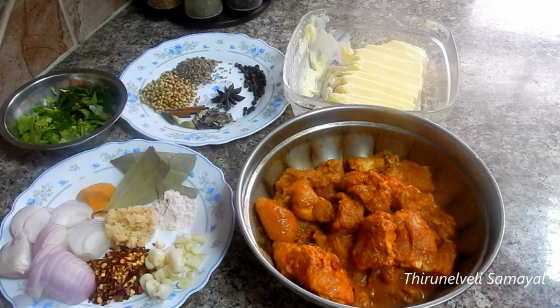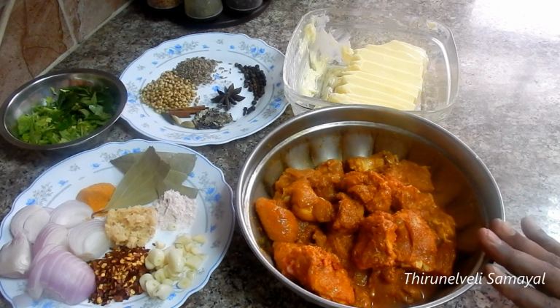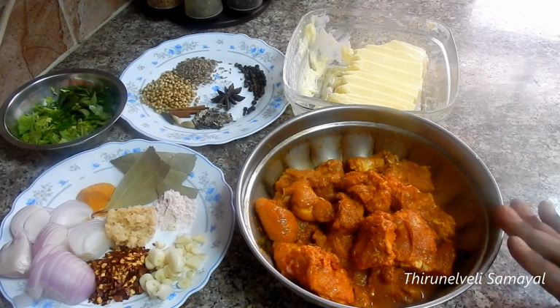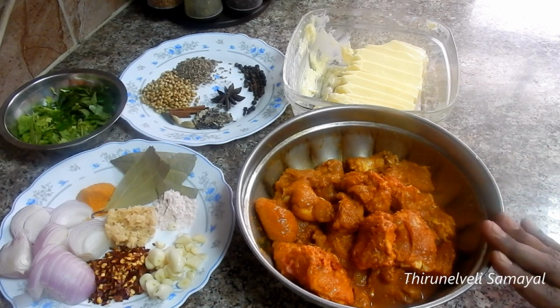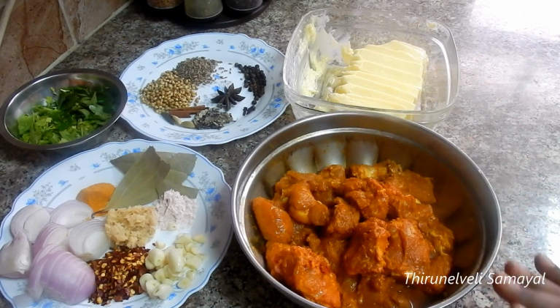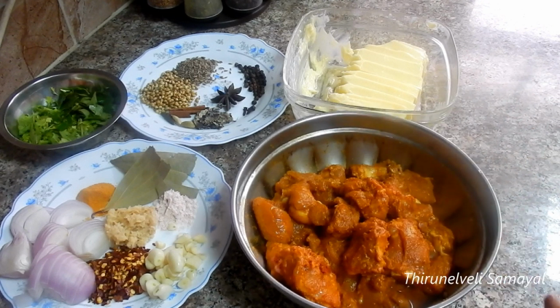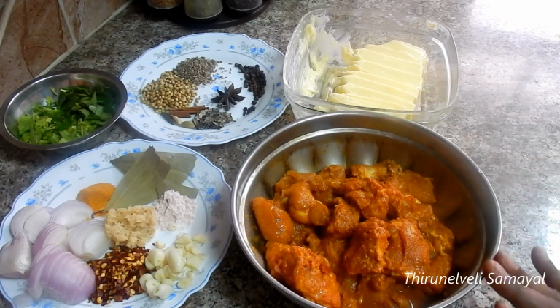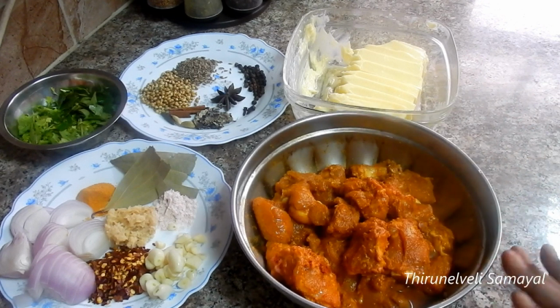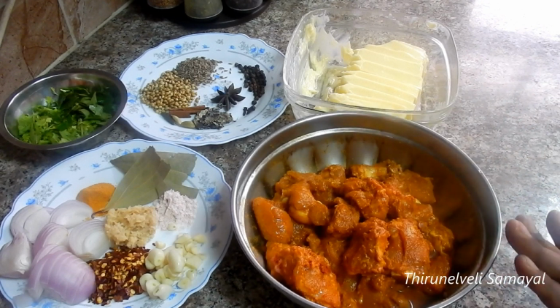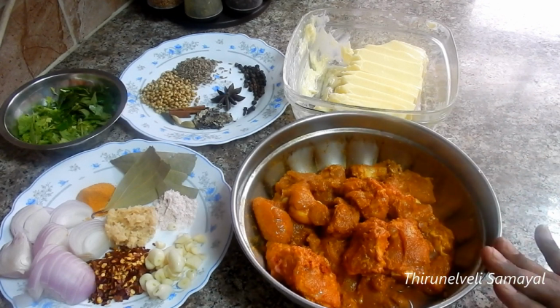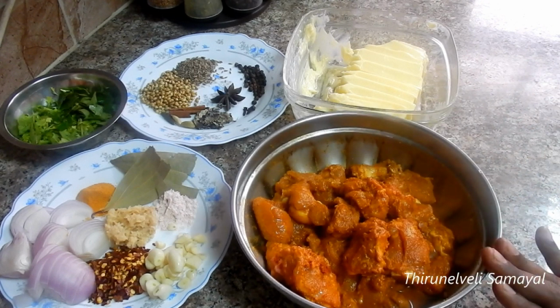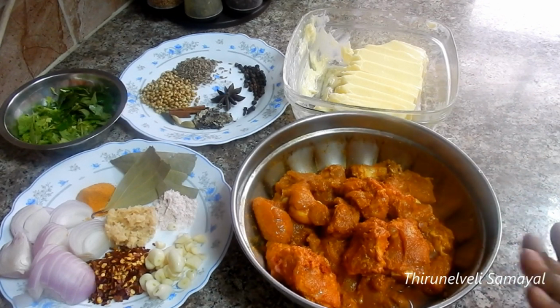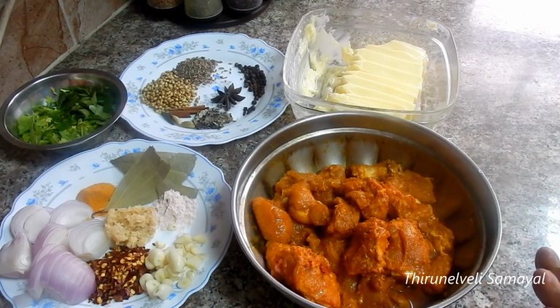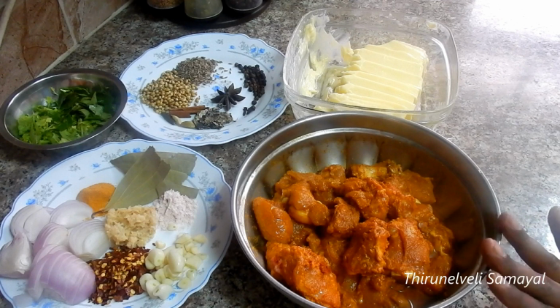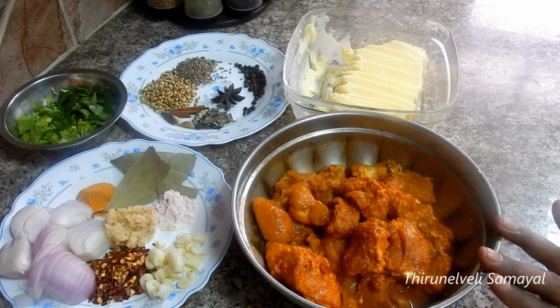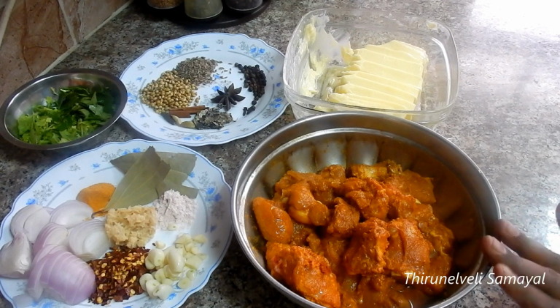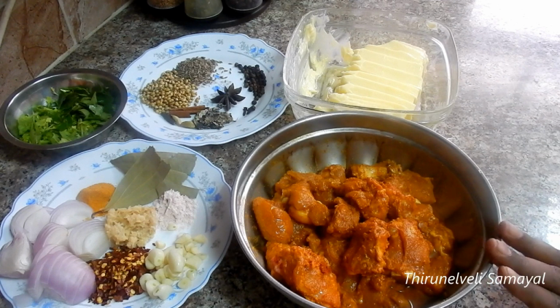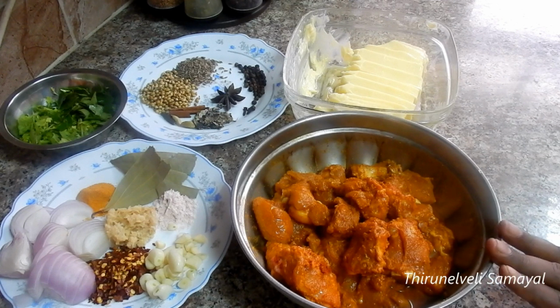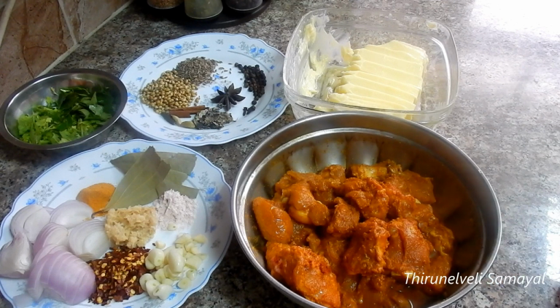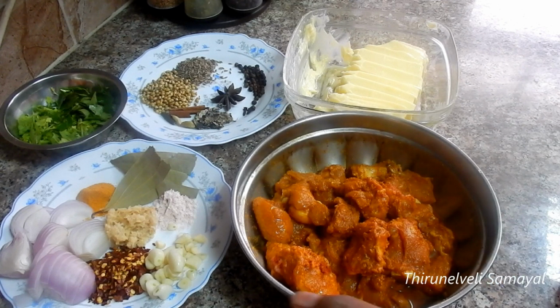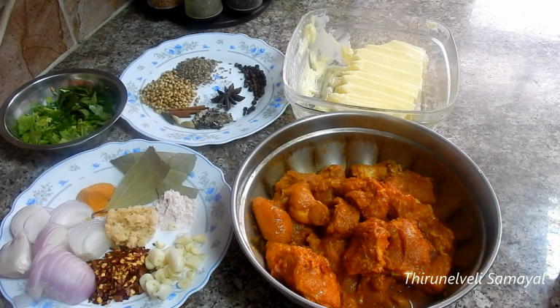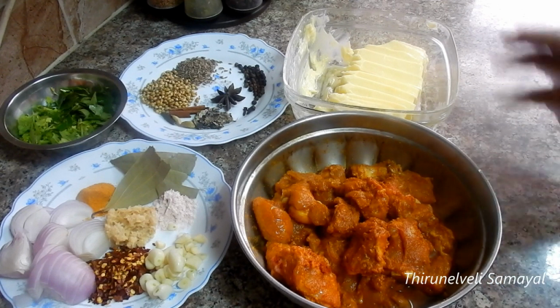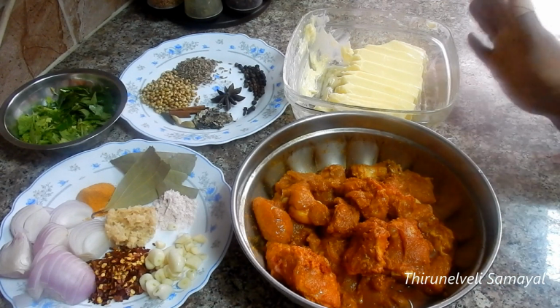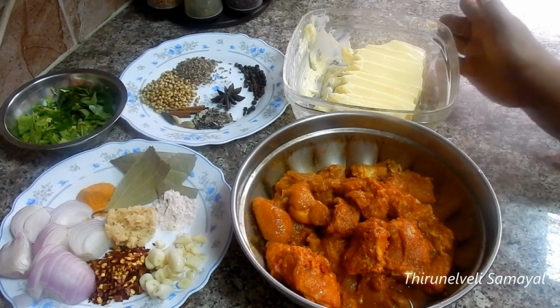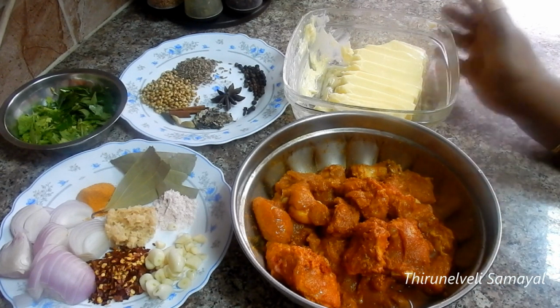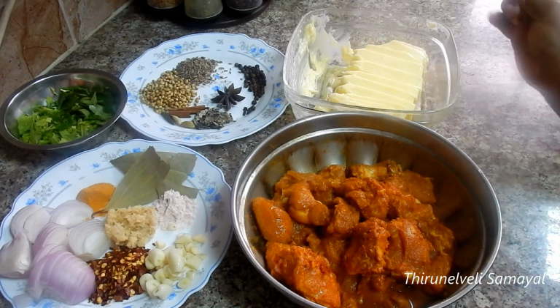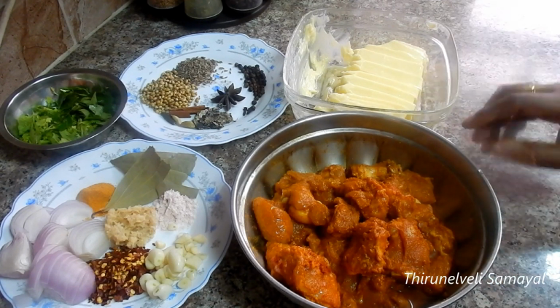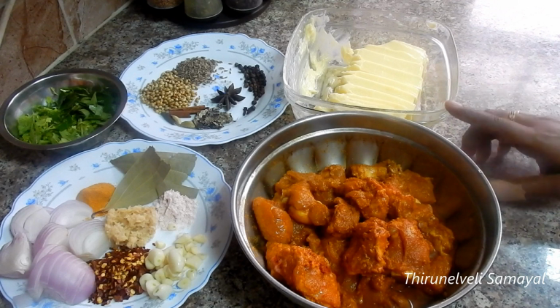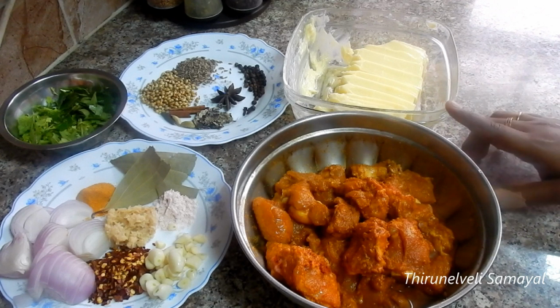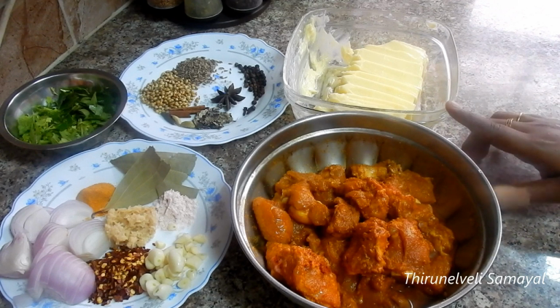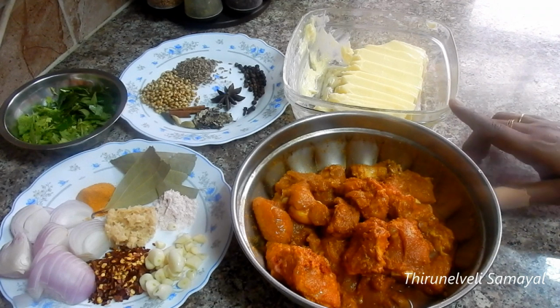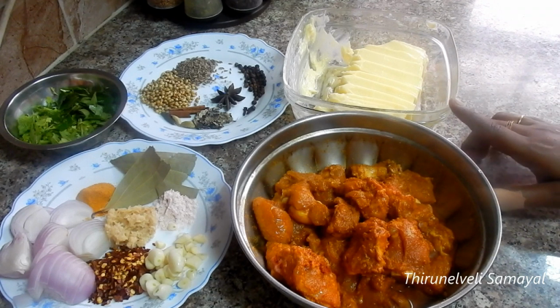We will add a little bit of the spices and a little bit of butter.